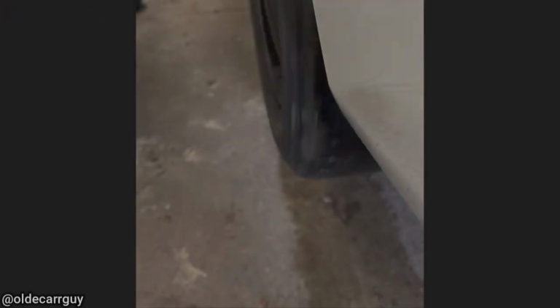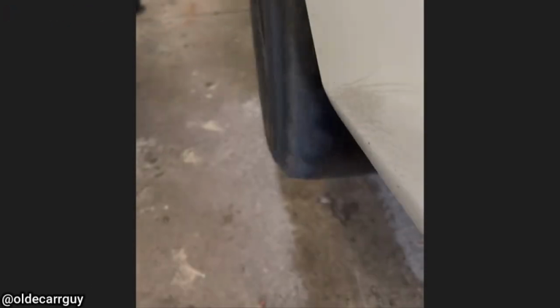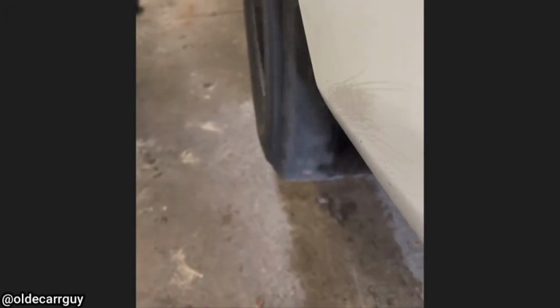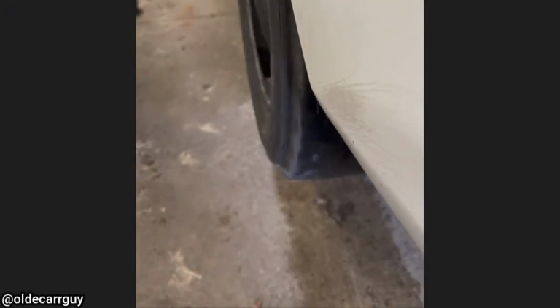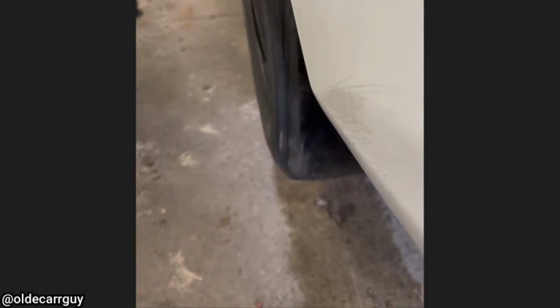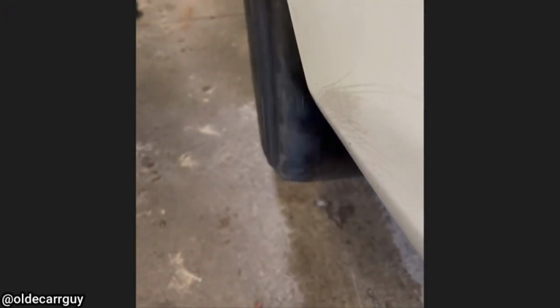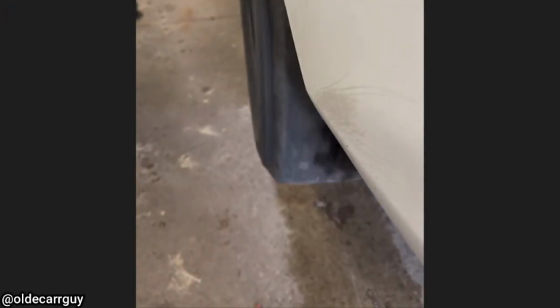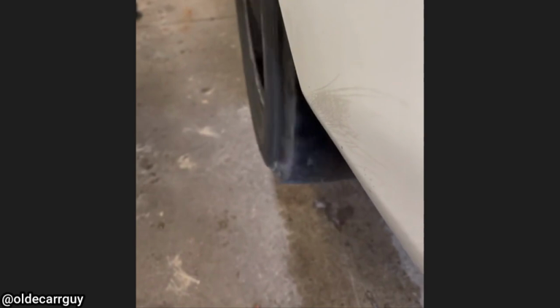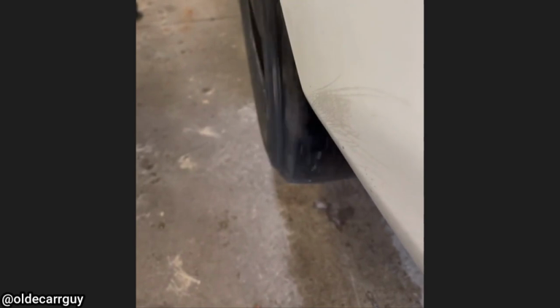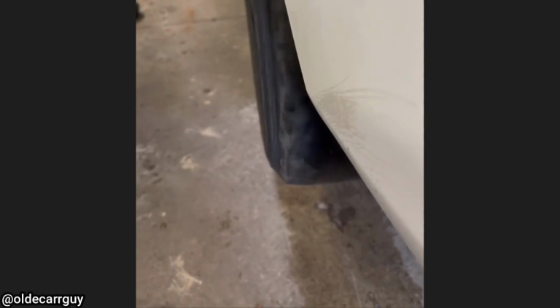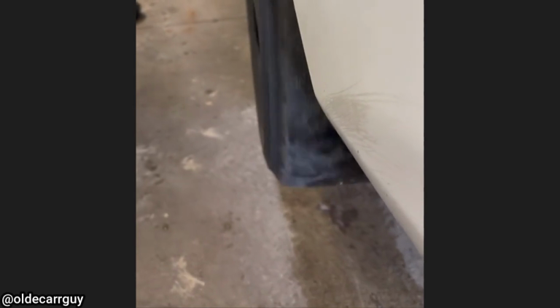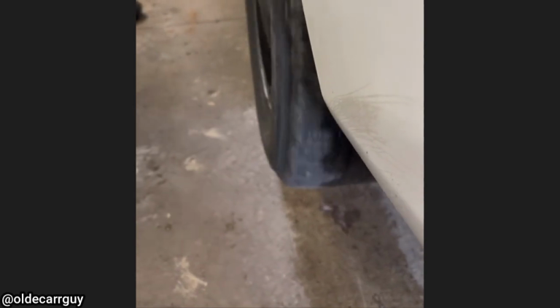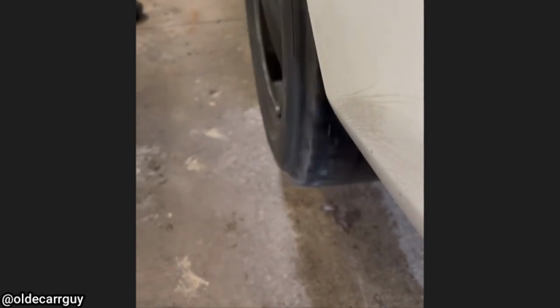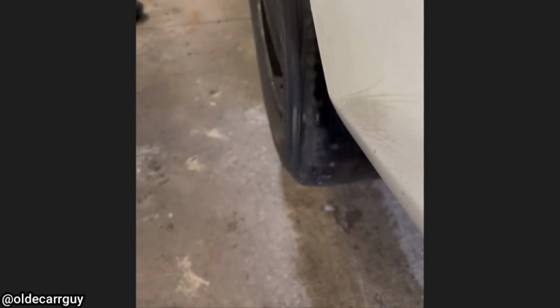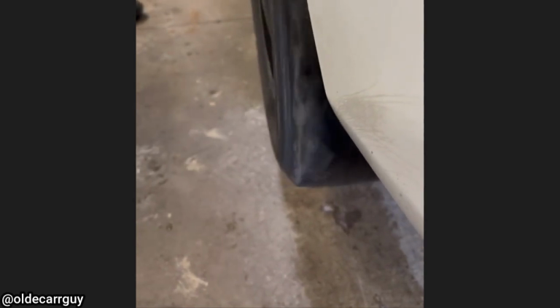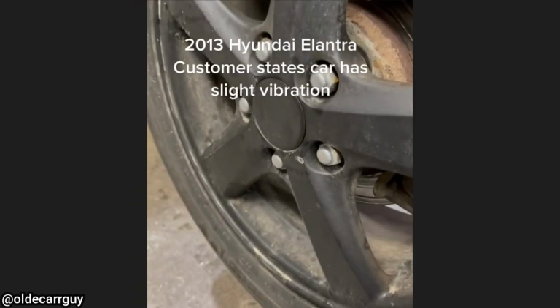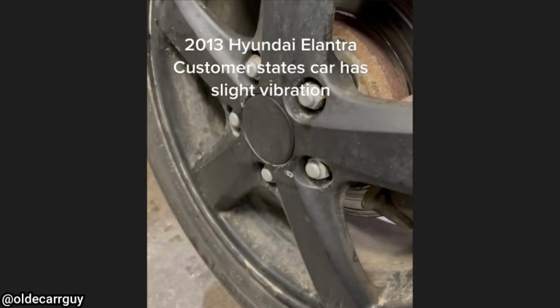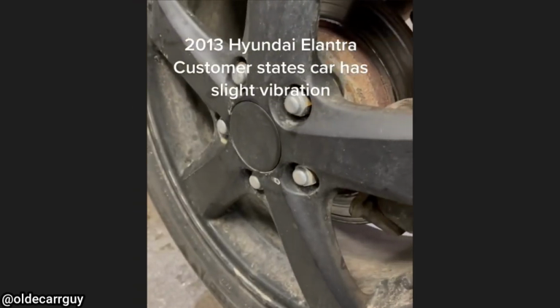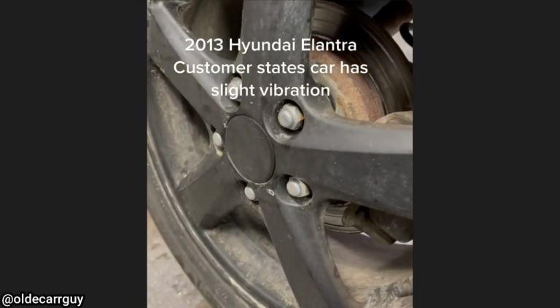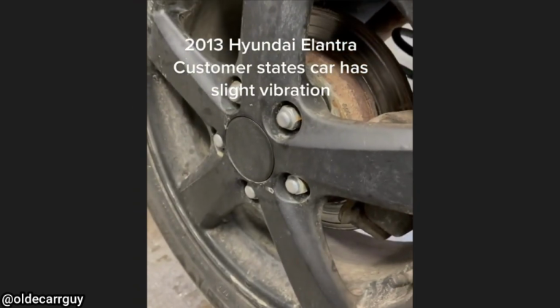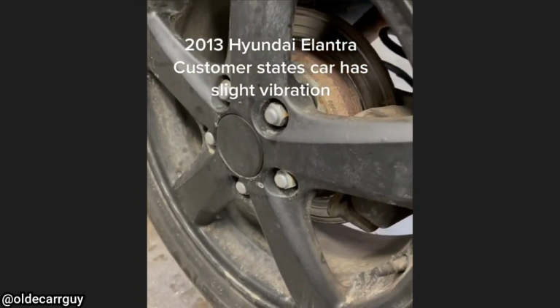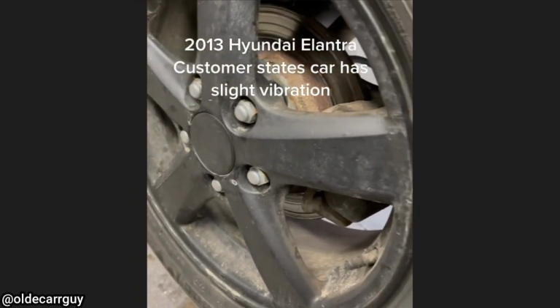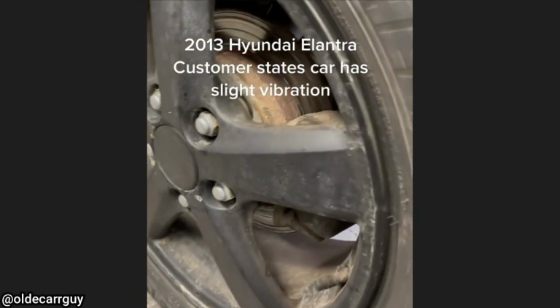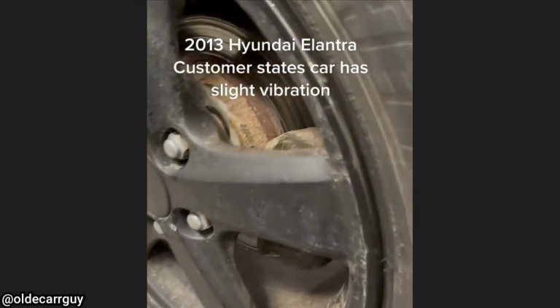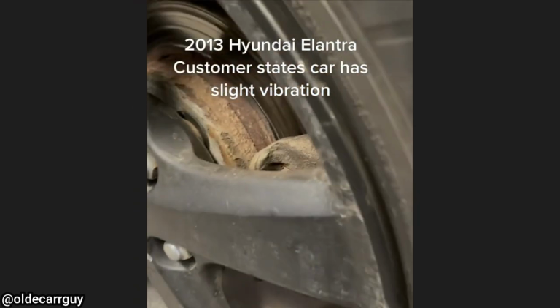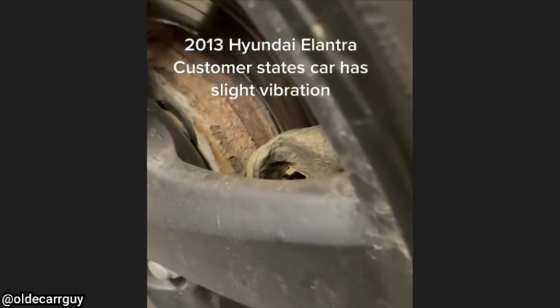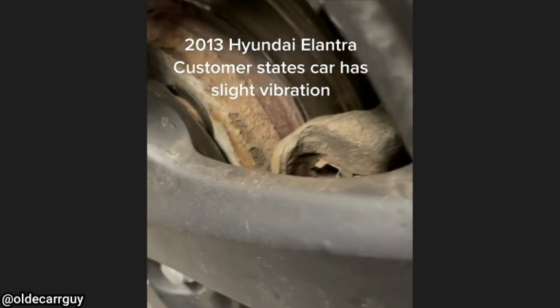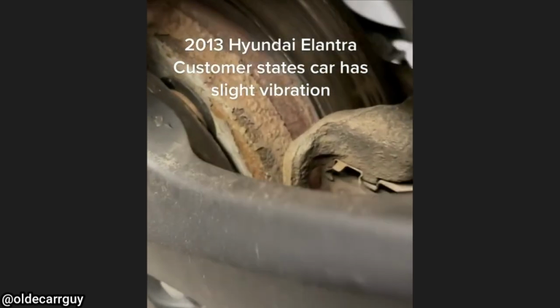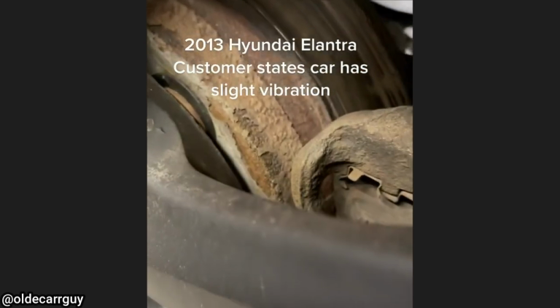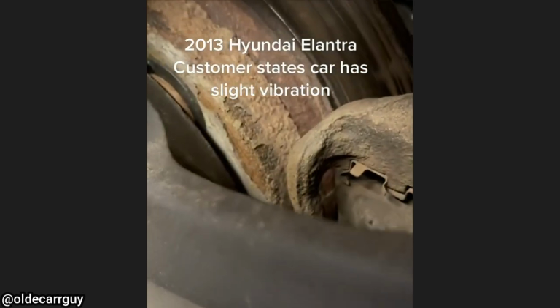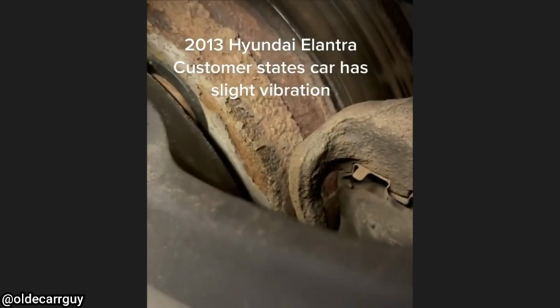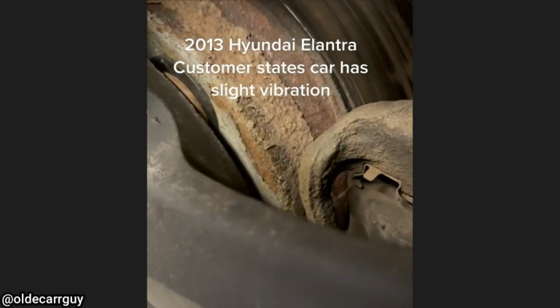Customer states they have a slight vibration while driving. The problem is these are not hub-centric wheels, so they tried to space them with washers. Can you imagine?